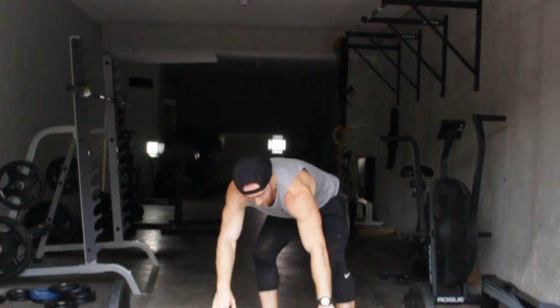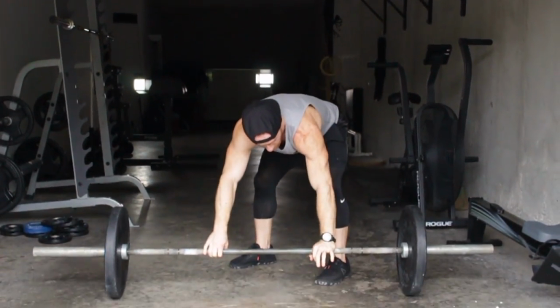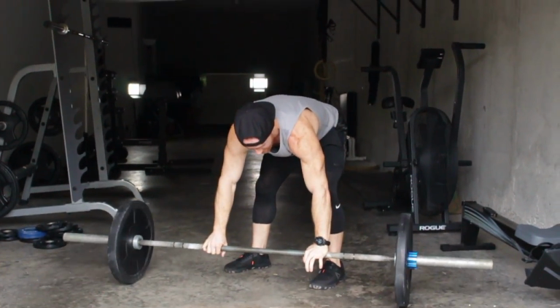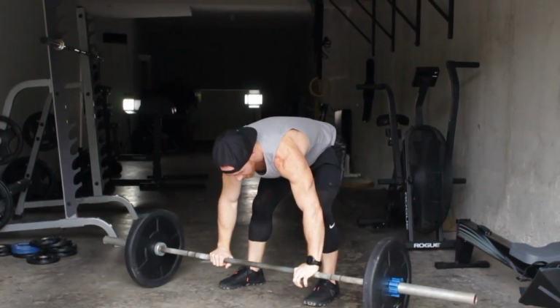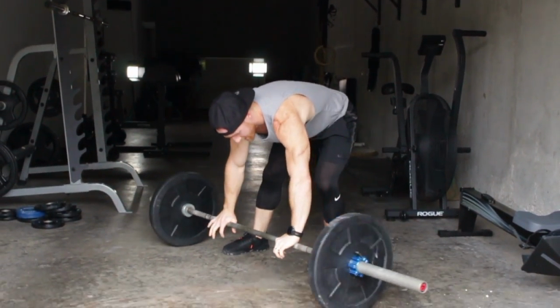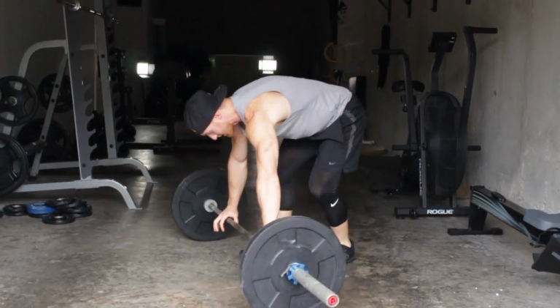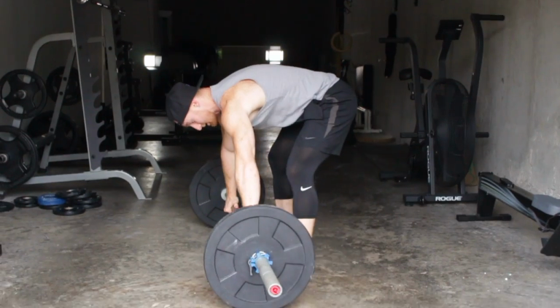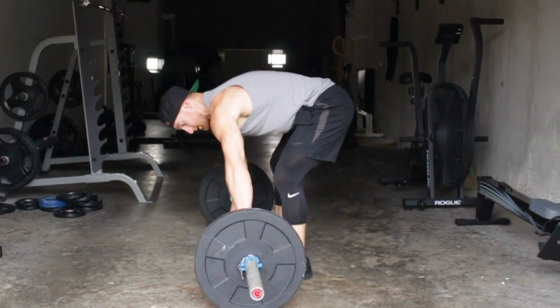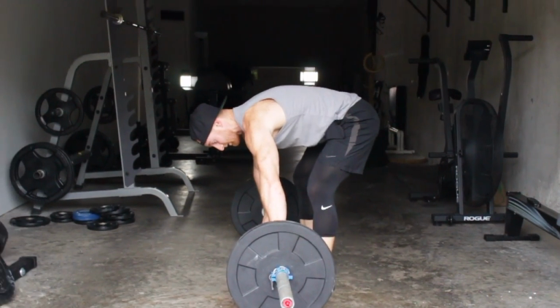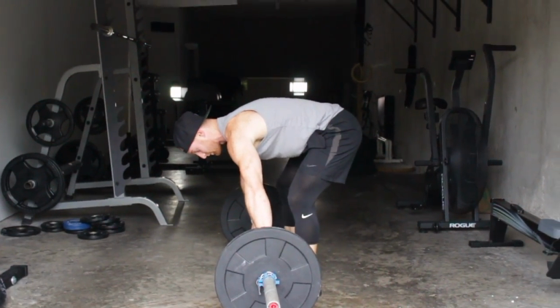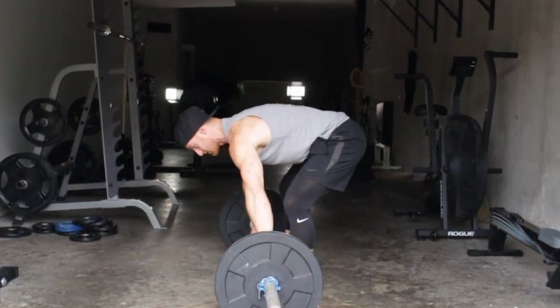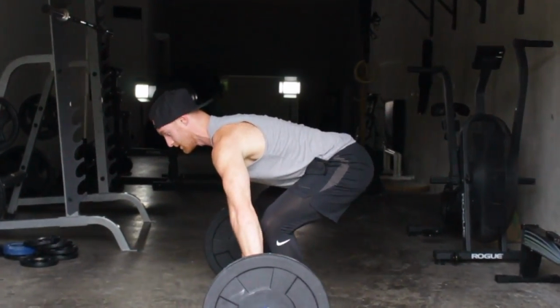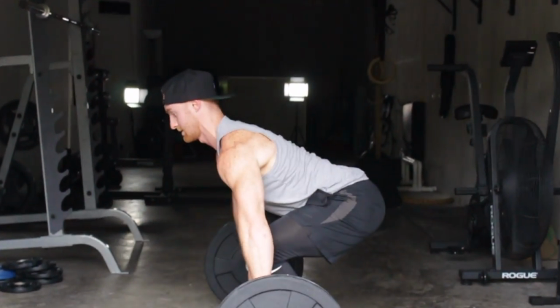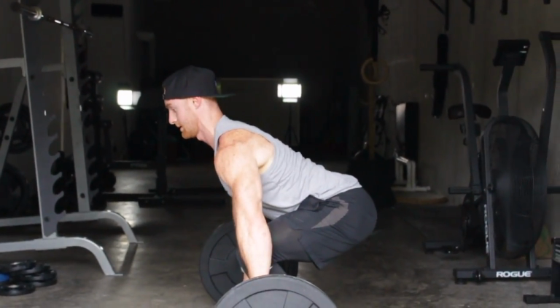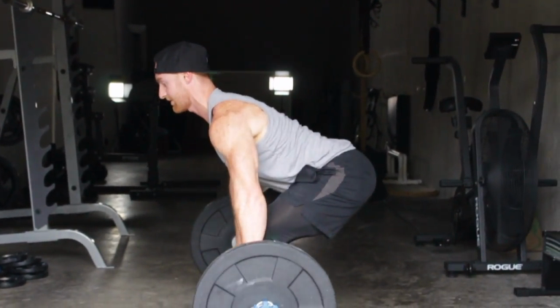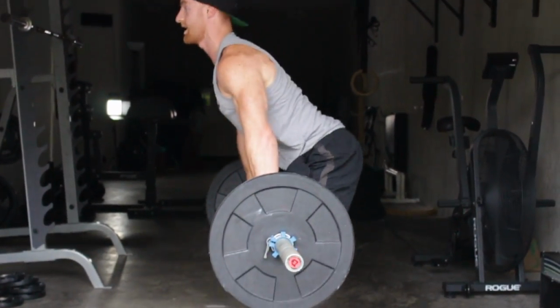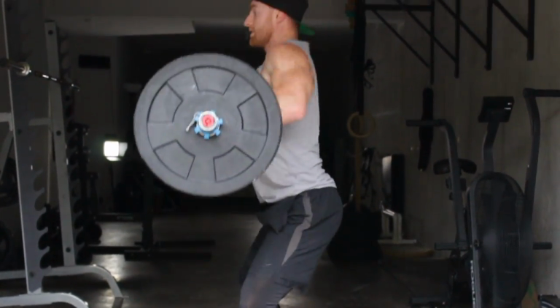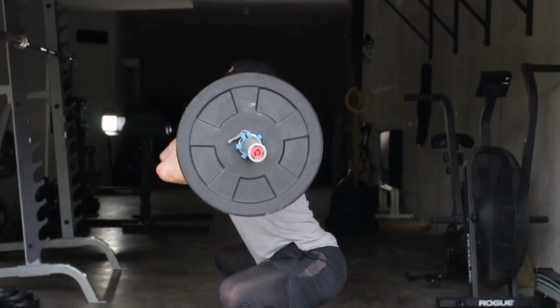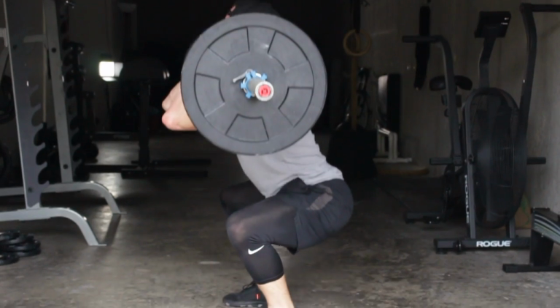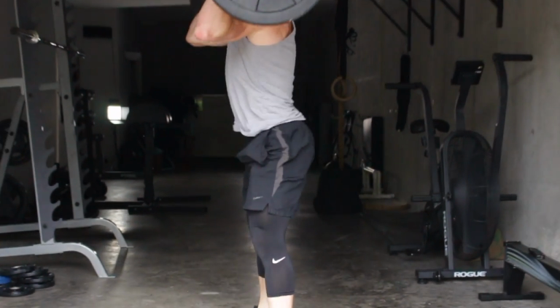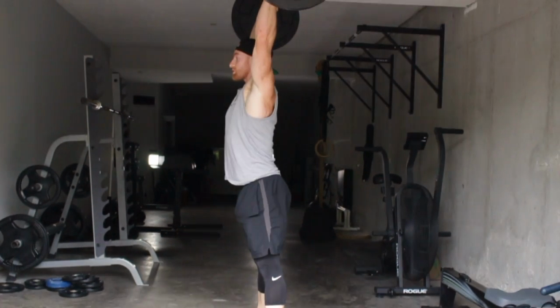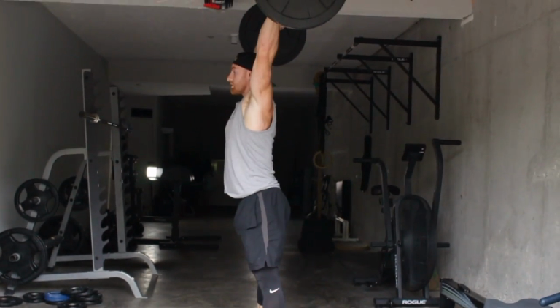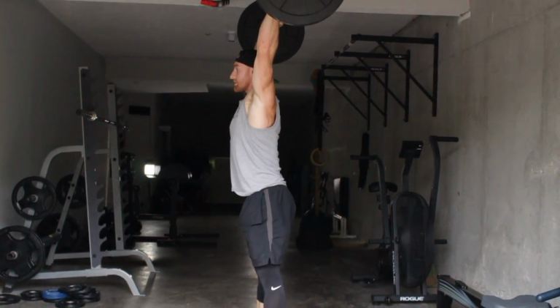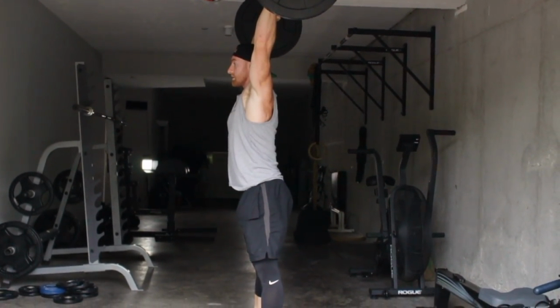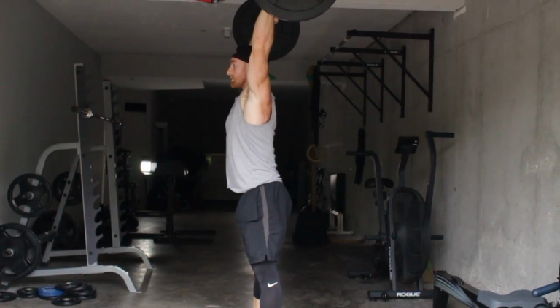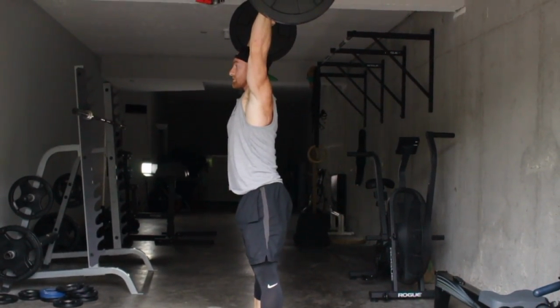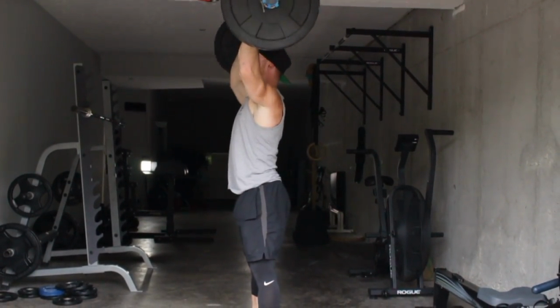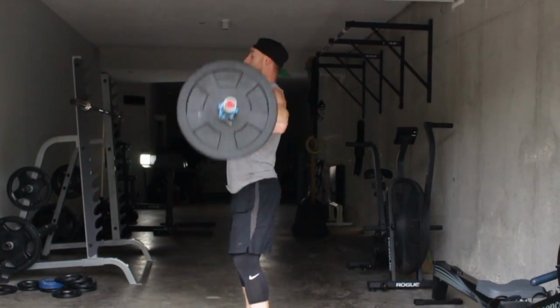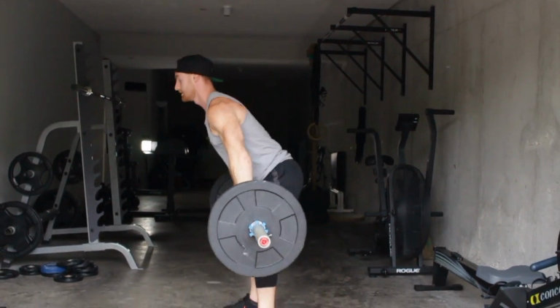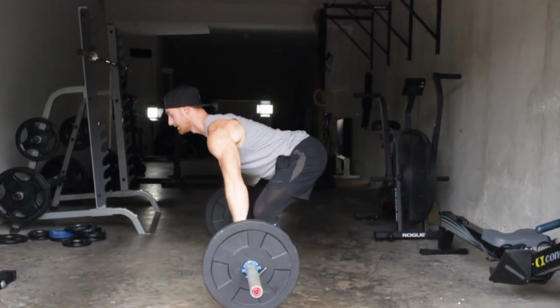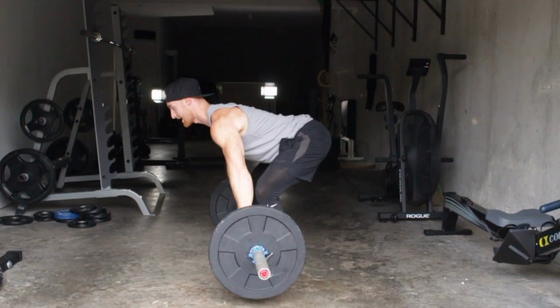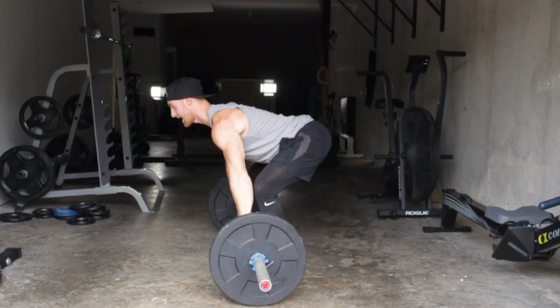From the side, you're going to have a vertical torso, back flat, vertical, squeeze the glutes, bar is straight on the head, back is flat.